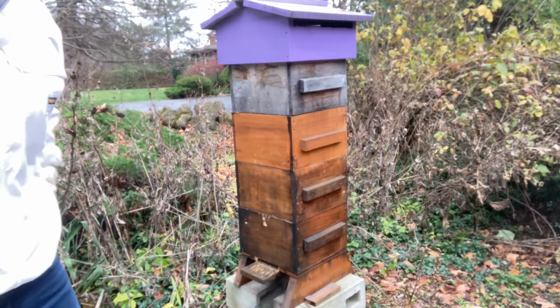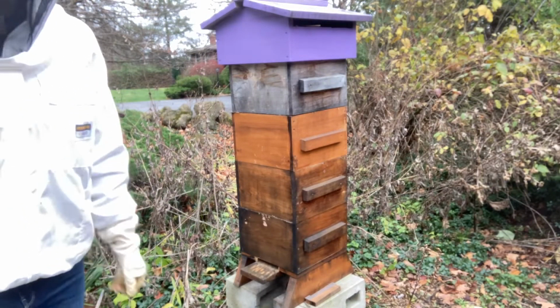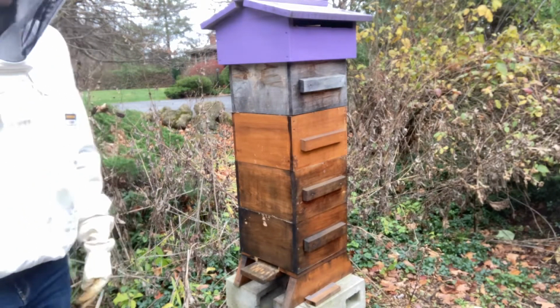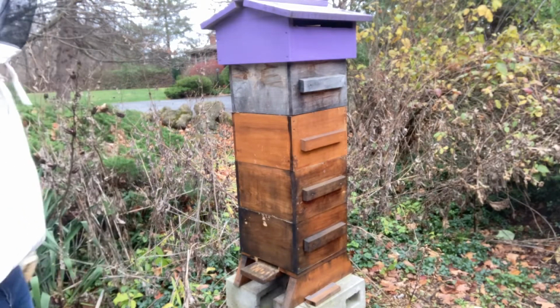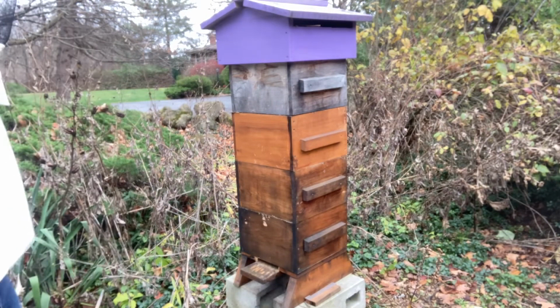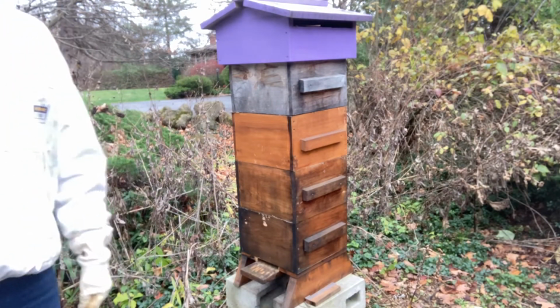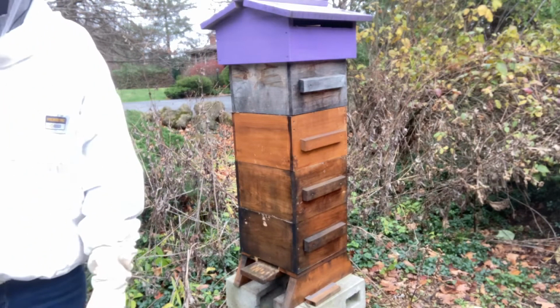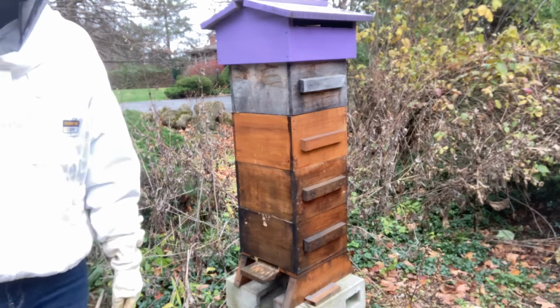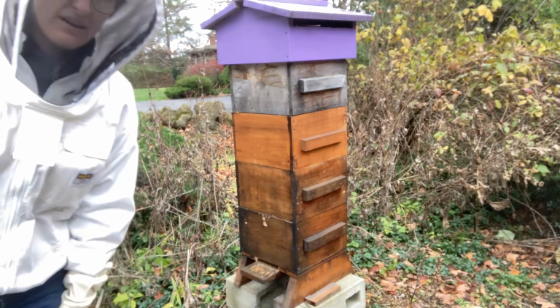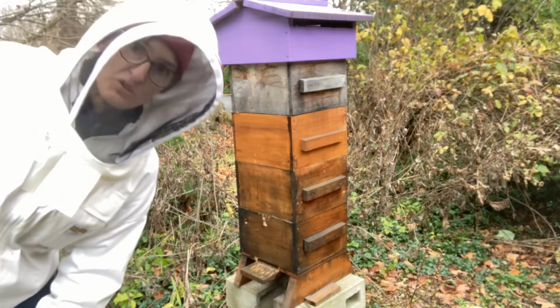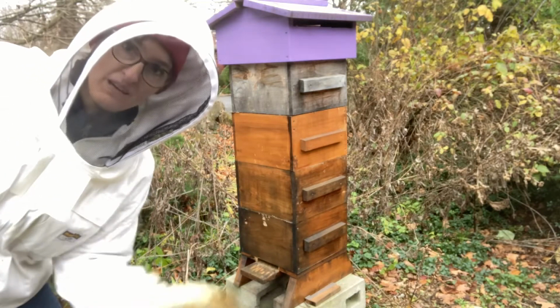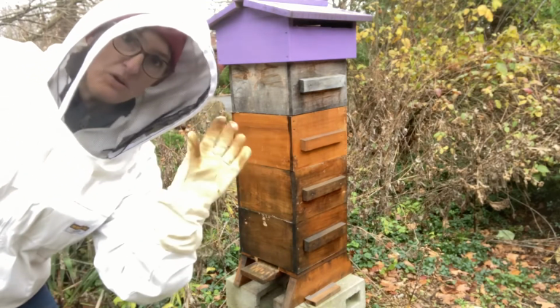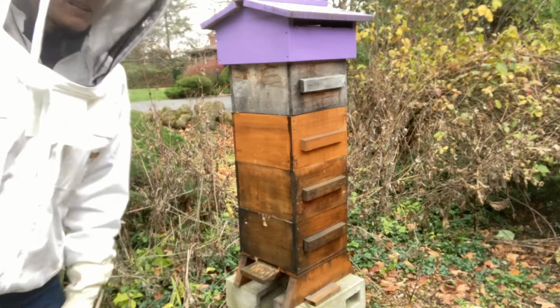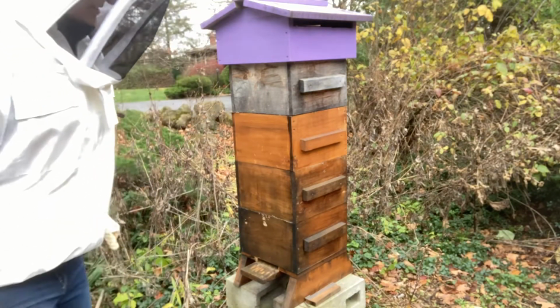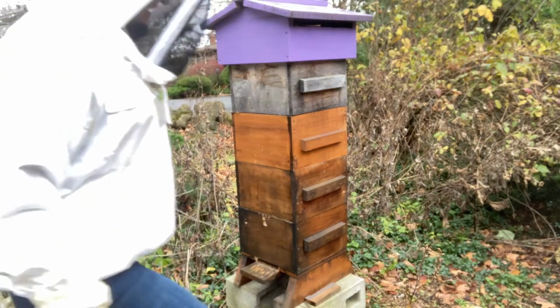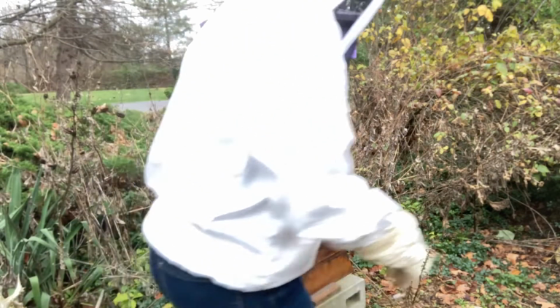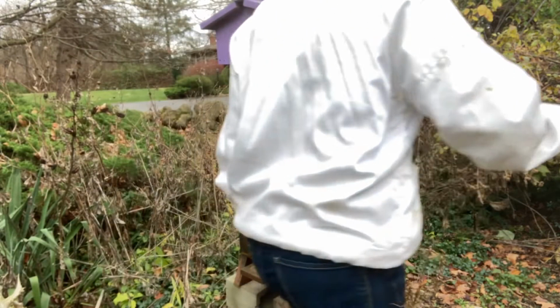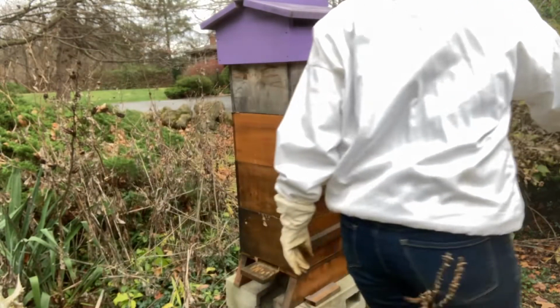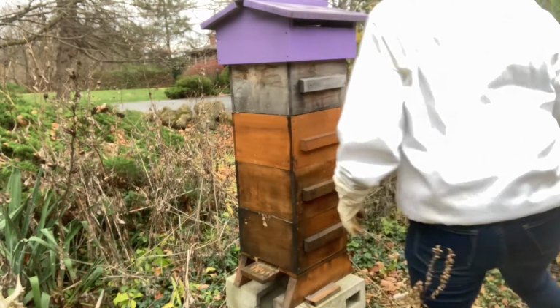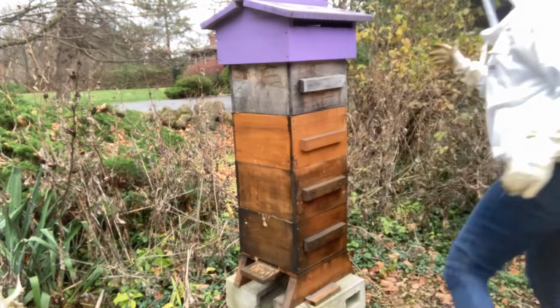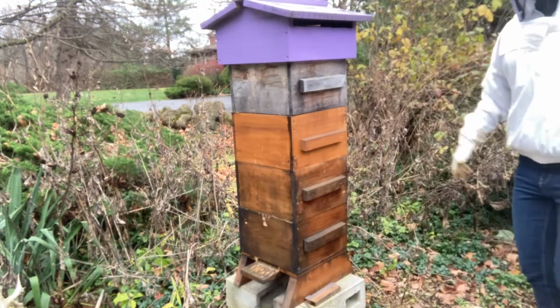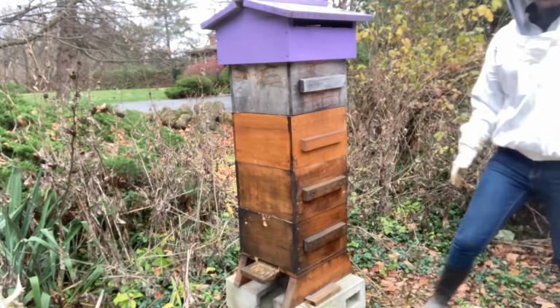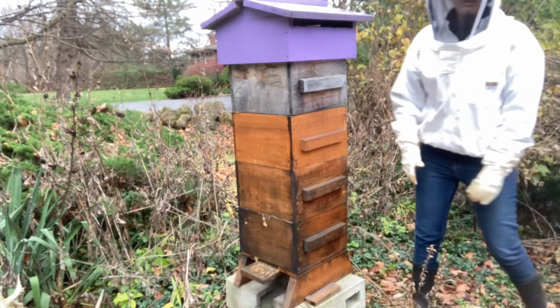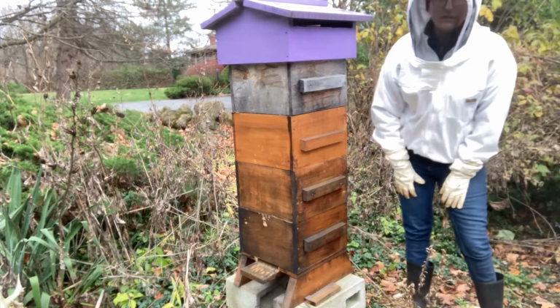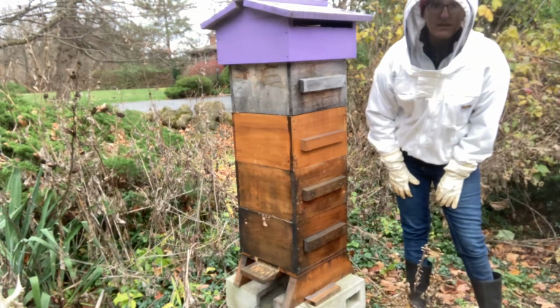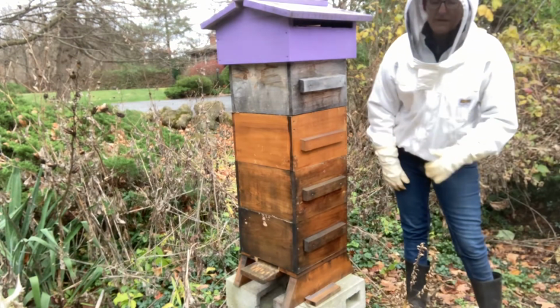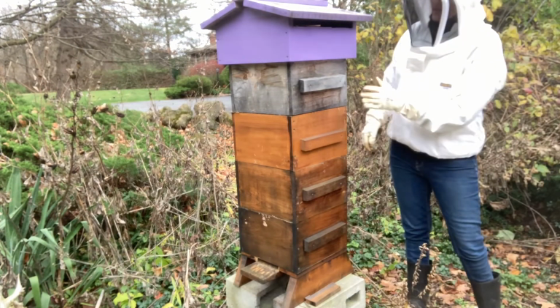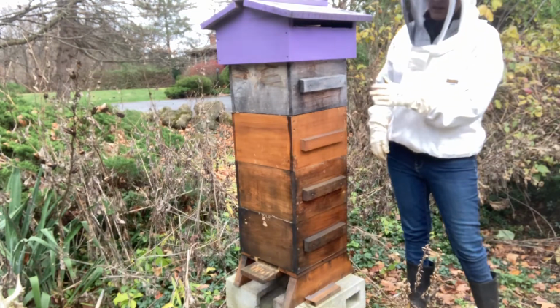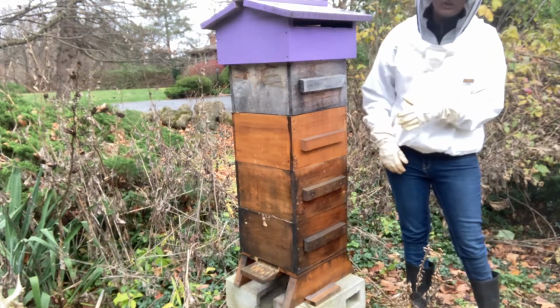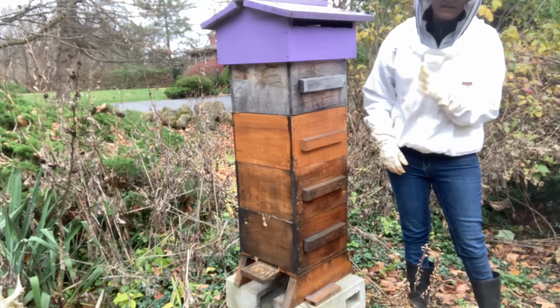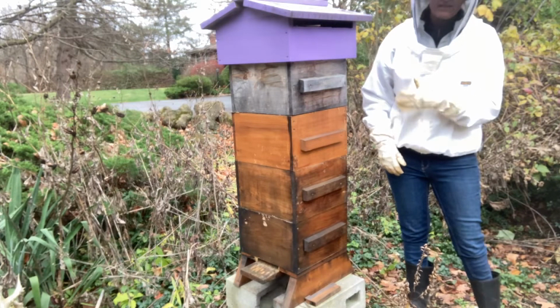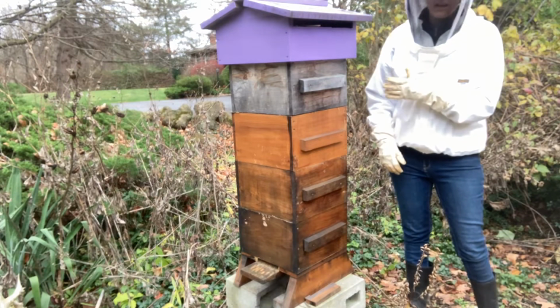All right, here we are, we're ready to go. It's about 10 degrees today. You wouldn't want to do this if it were any colder than that, because you don't want to chill the bees inside the hive.